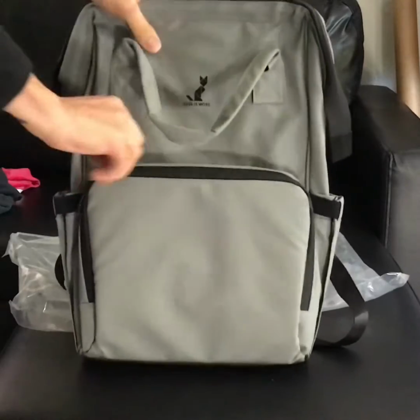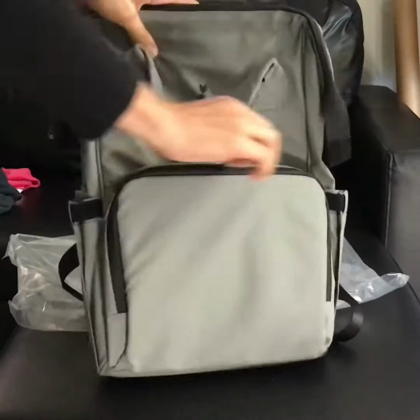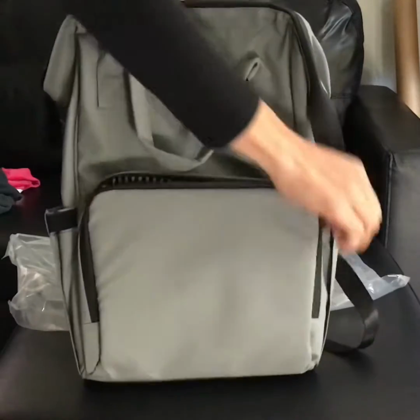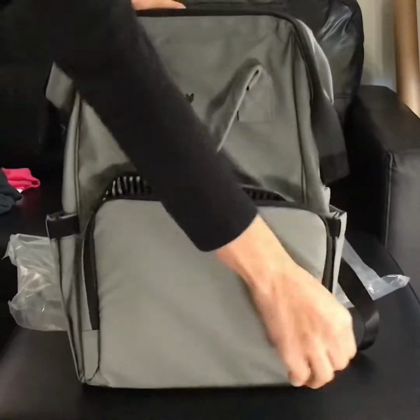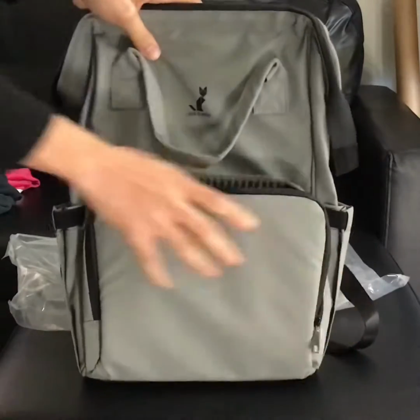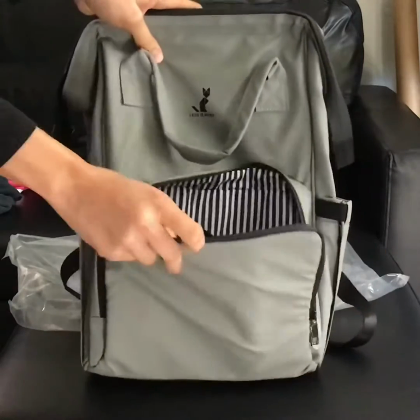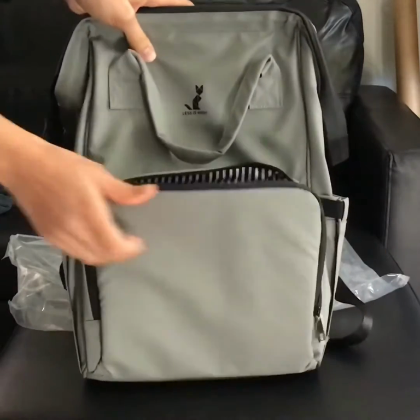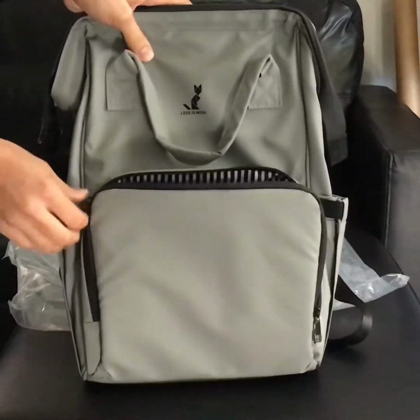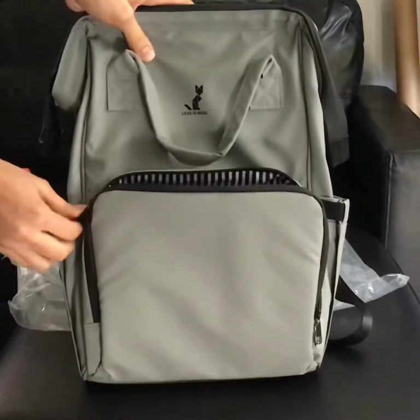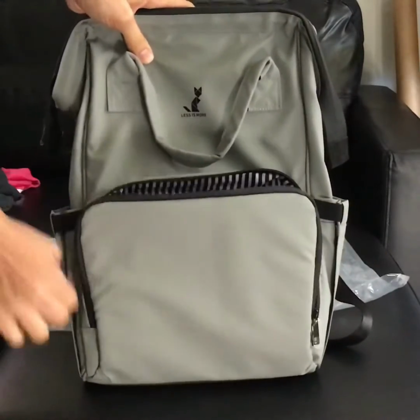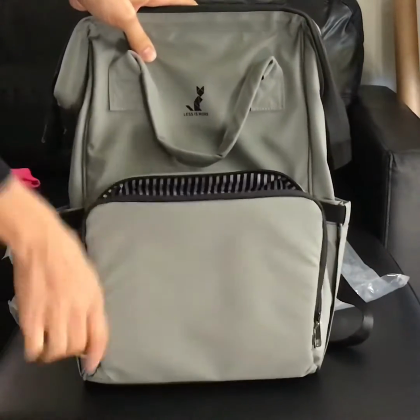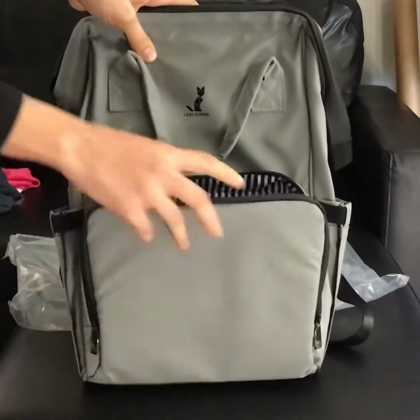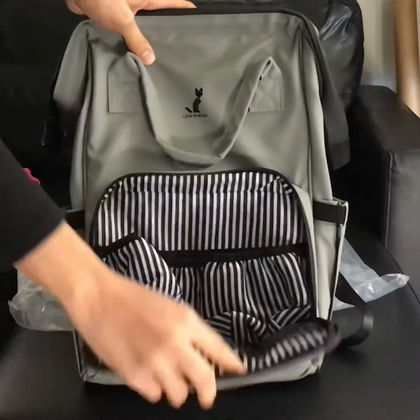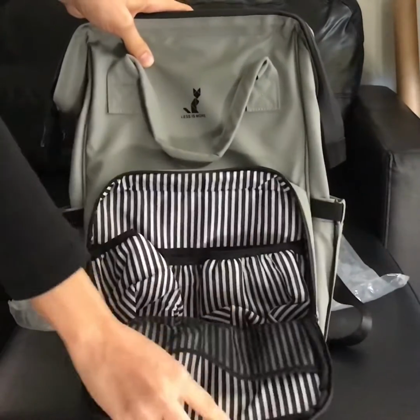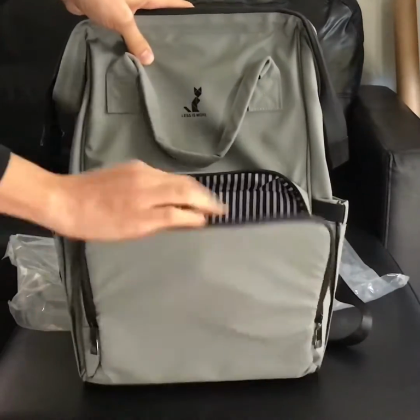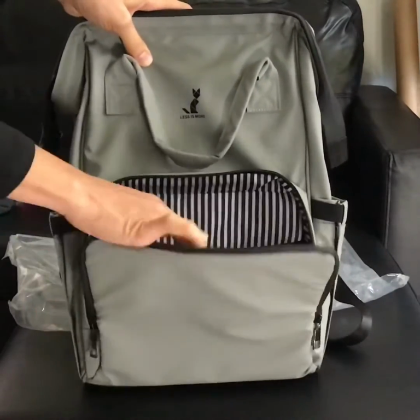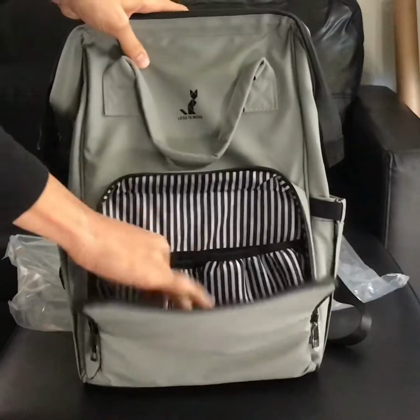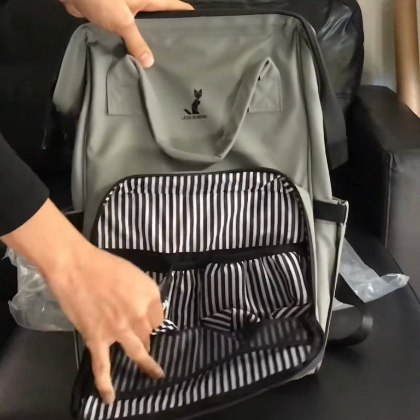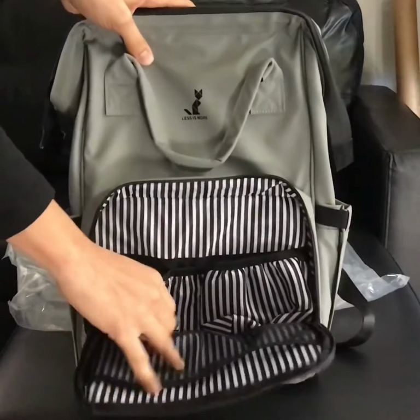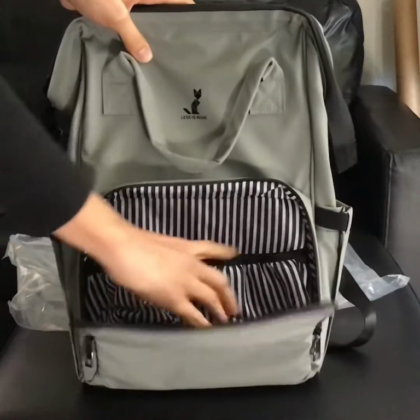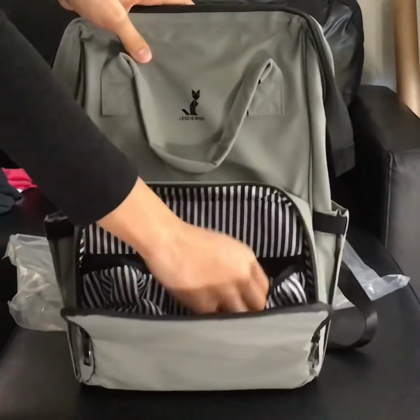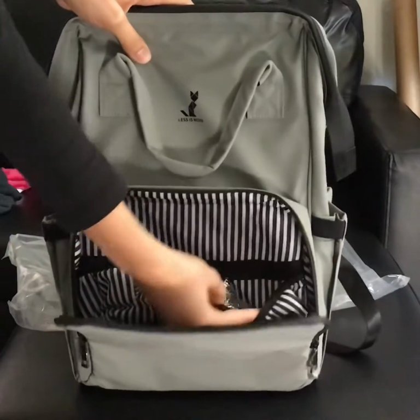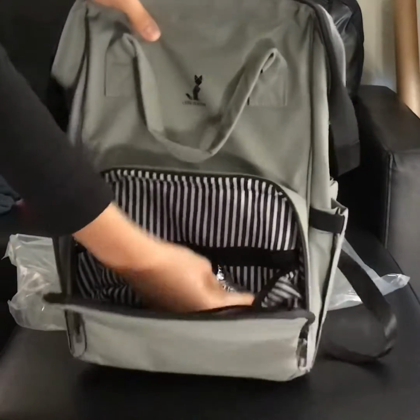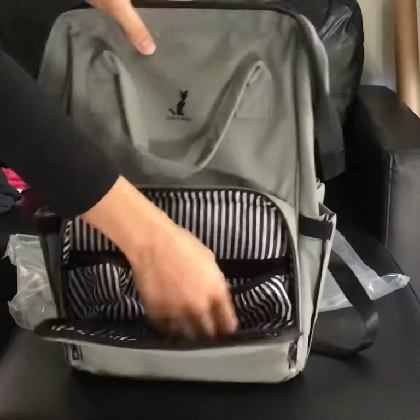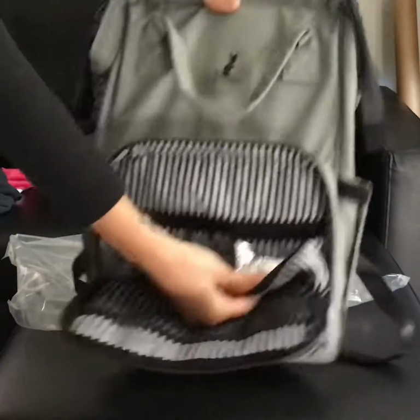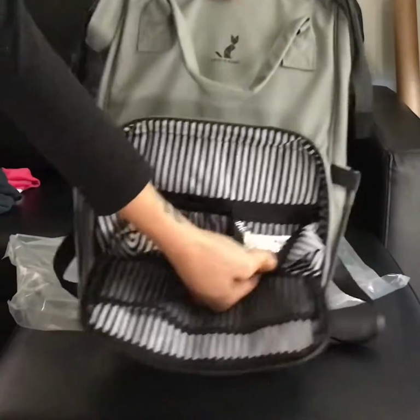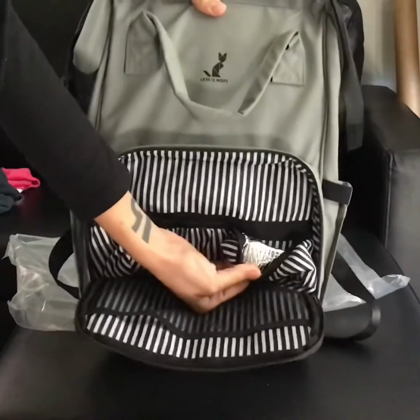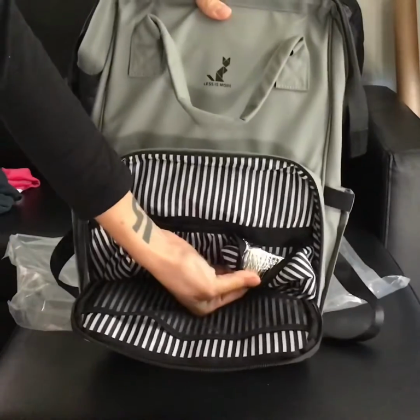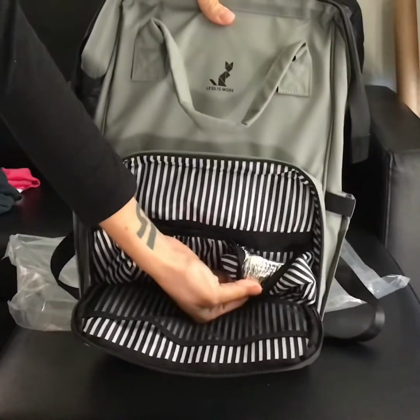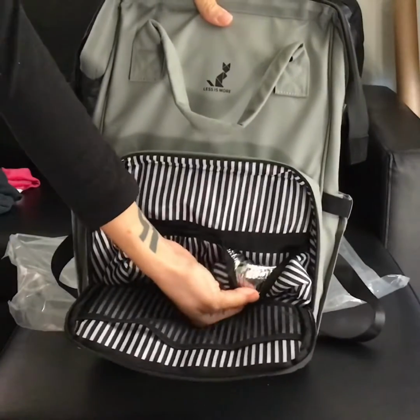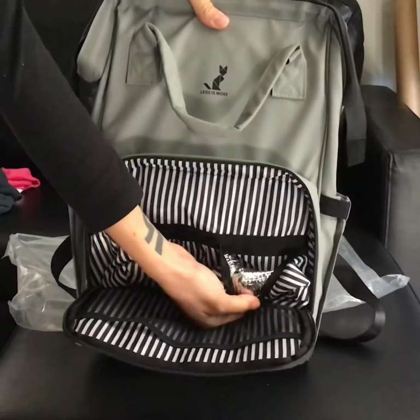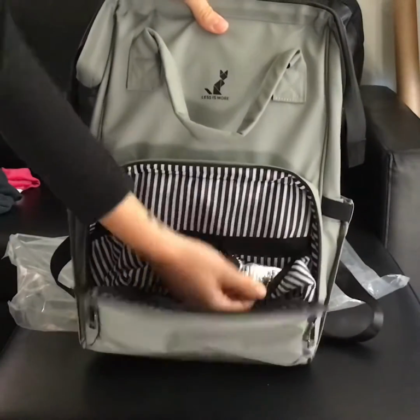It has a nice front pocket as well. You can put bottles in the pockets here, and they are insulated as you can see.